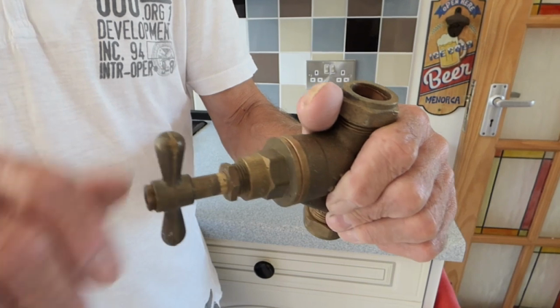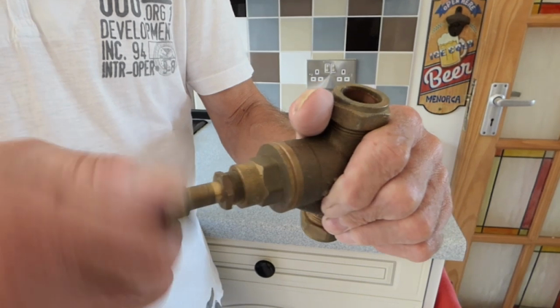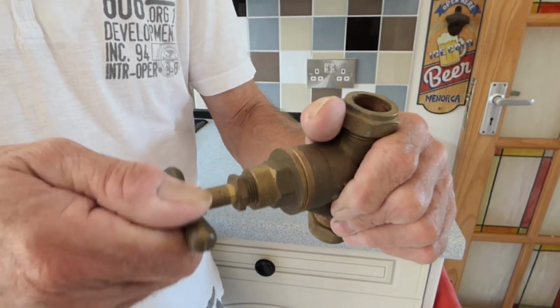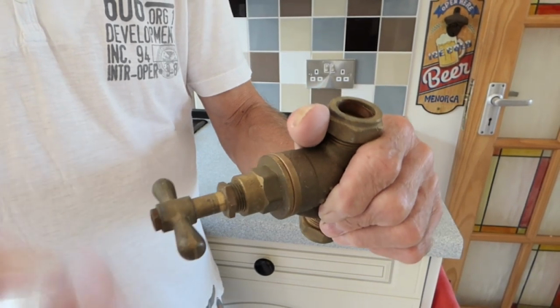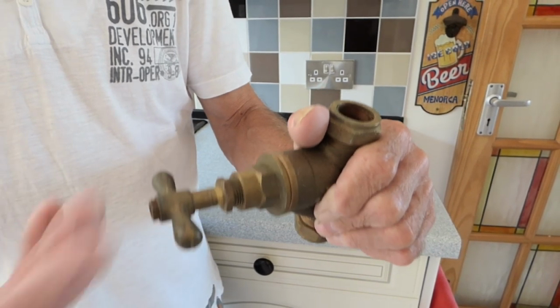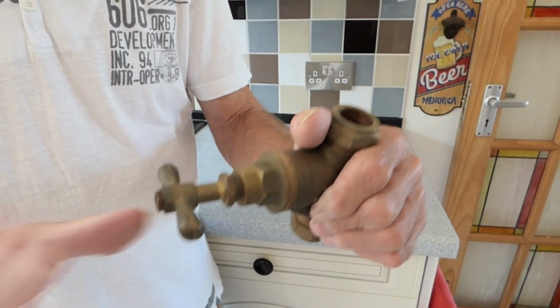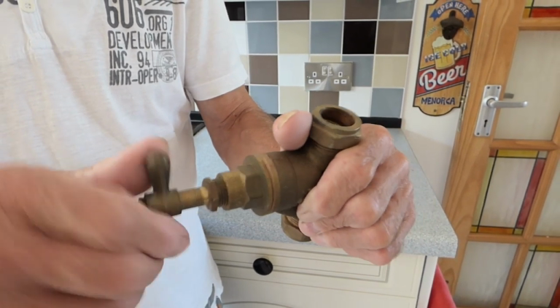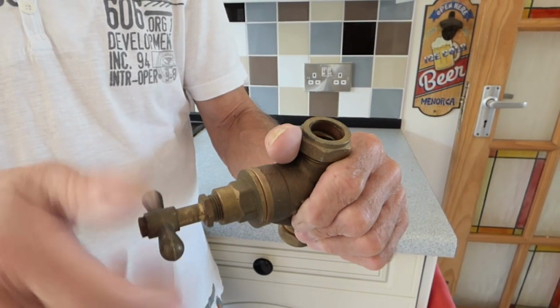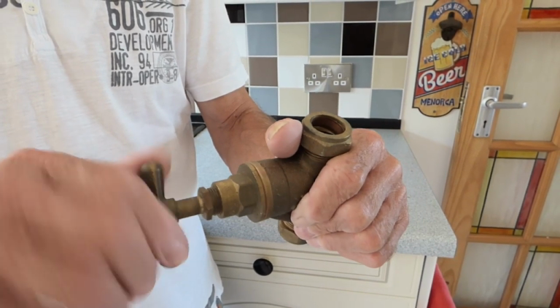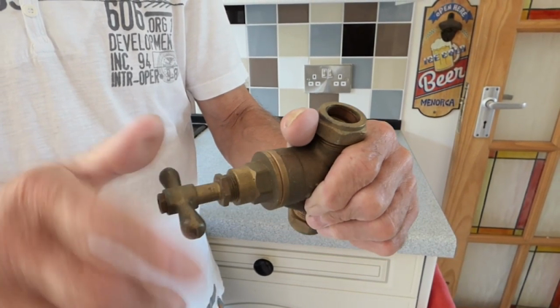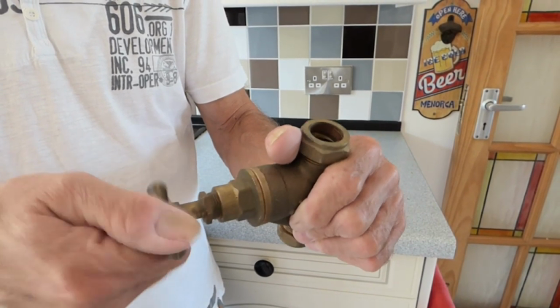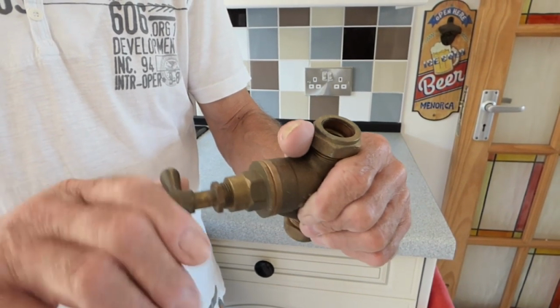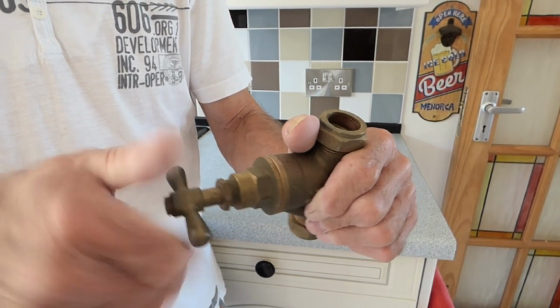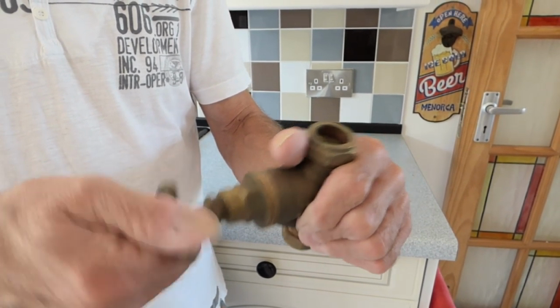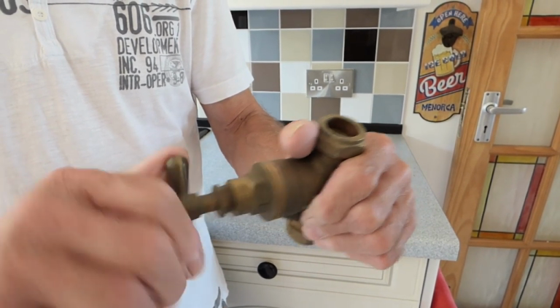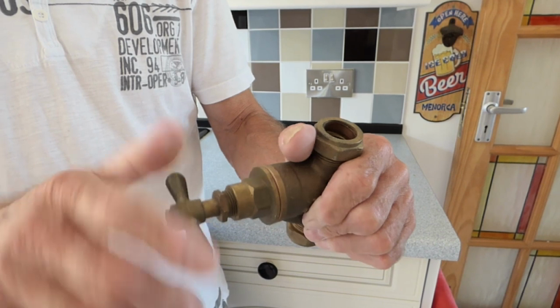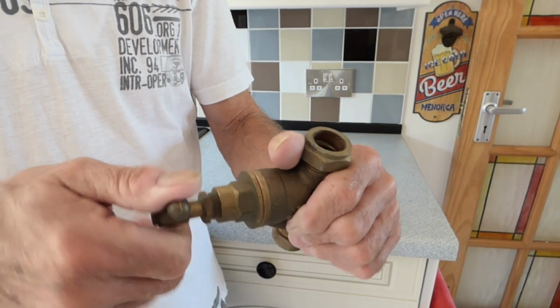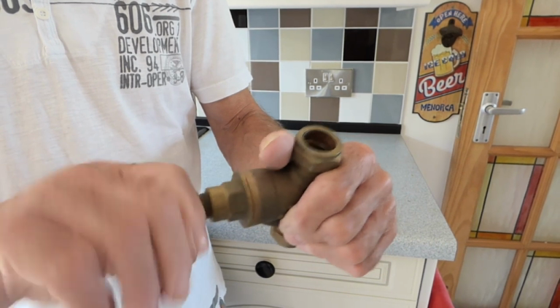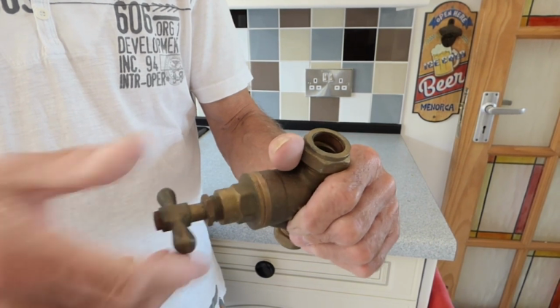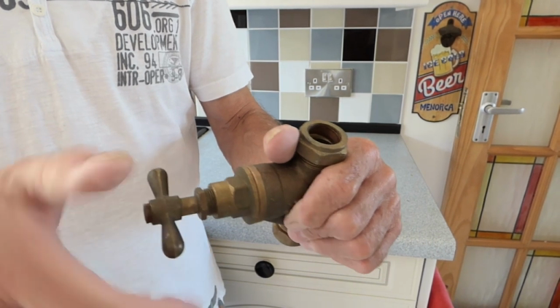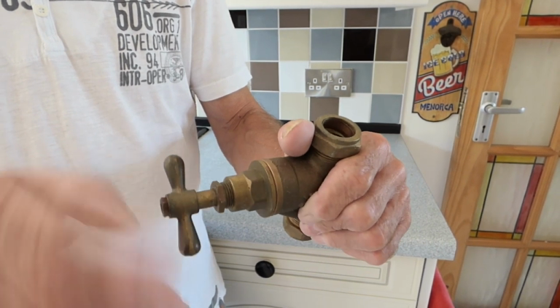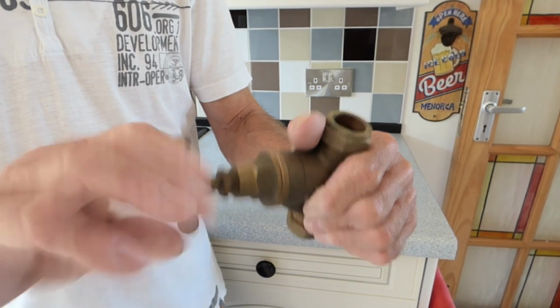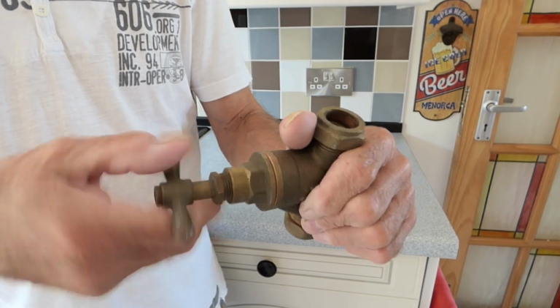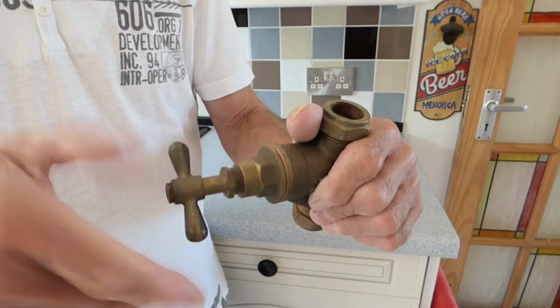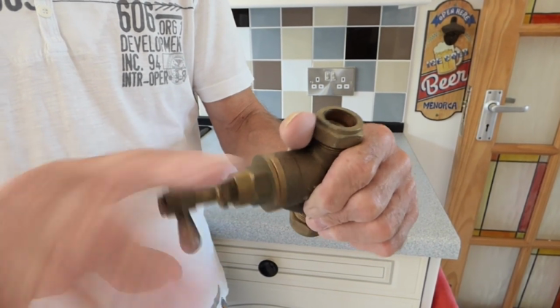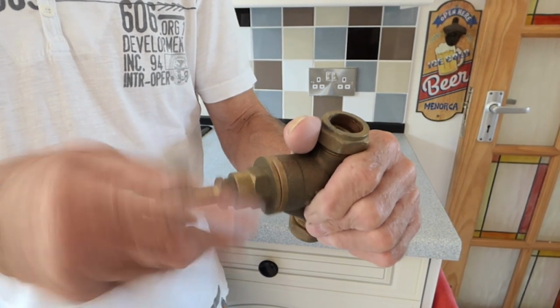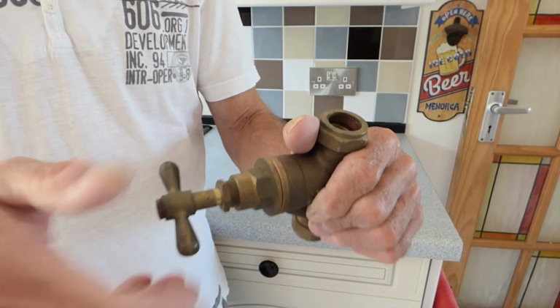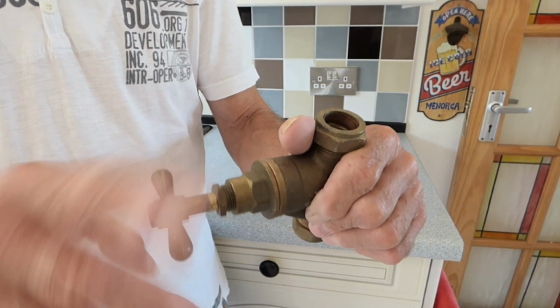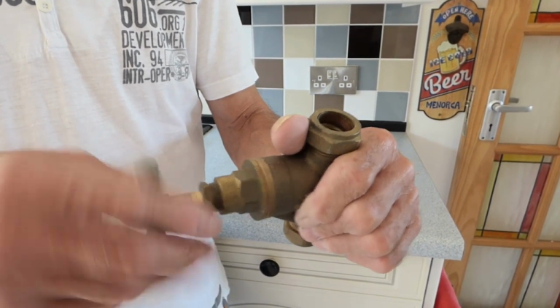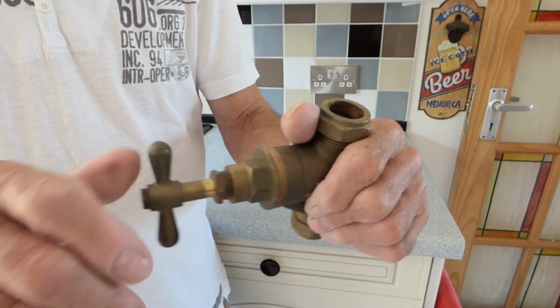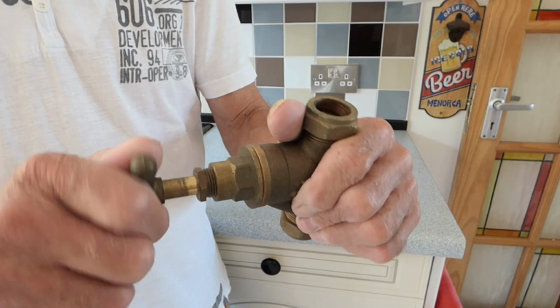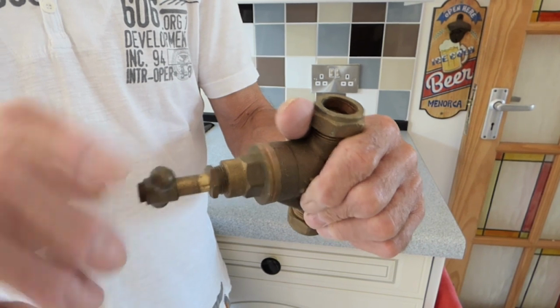If you just do this every couple of months — just give it a little turn down and back again — it will ensure that your stopcock will always be working when you need it.